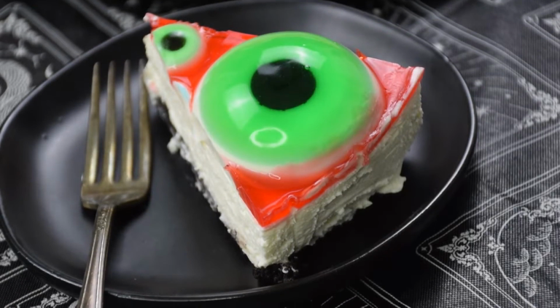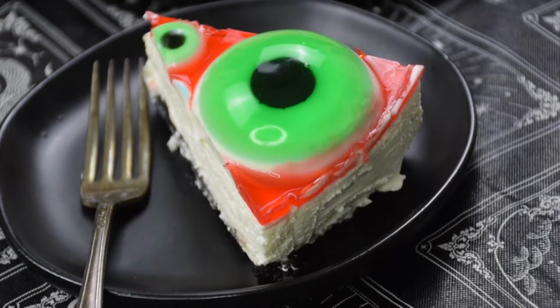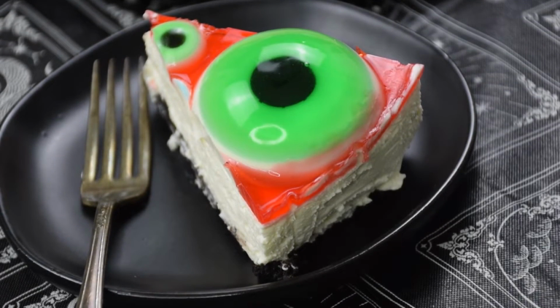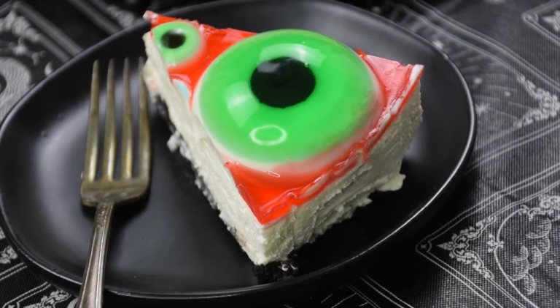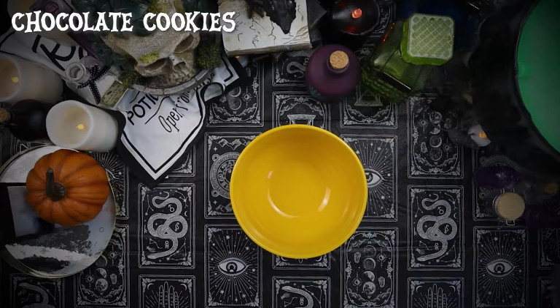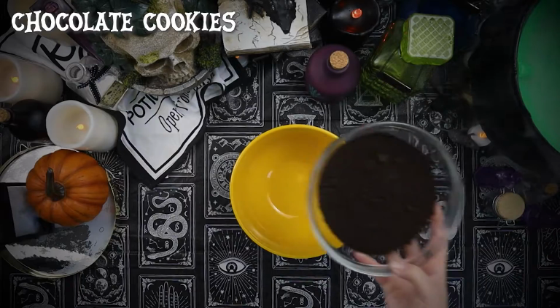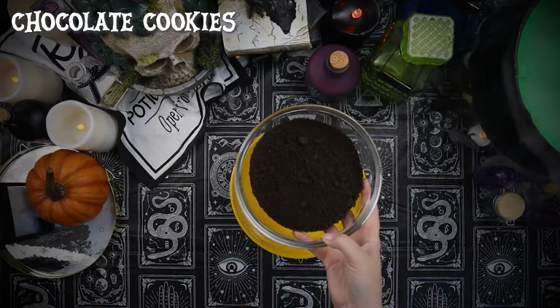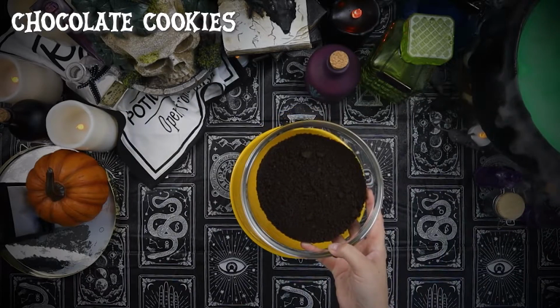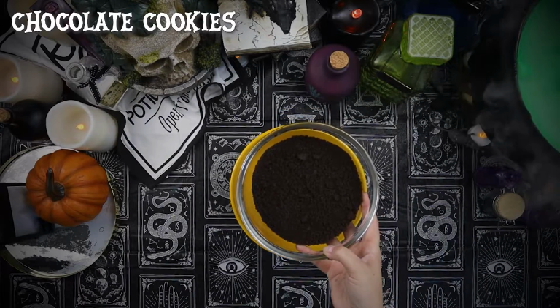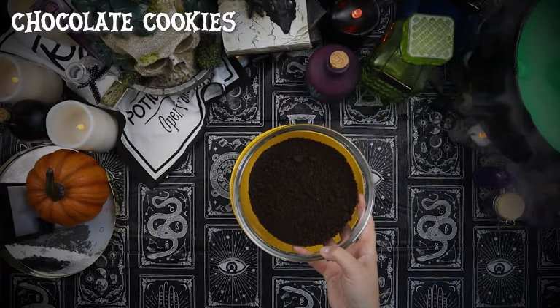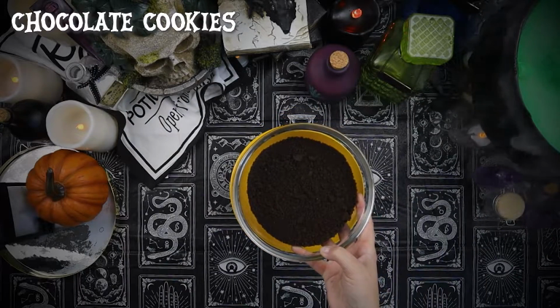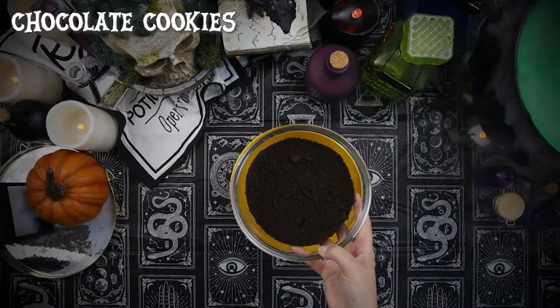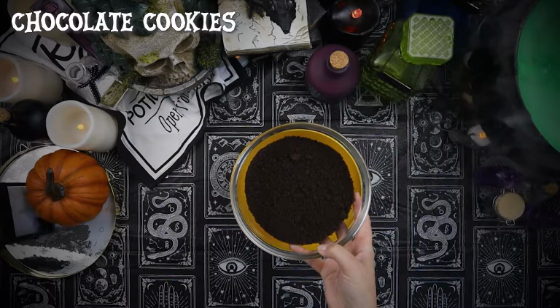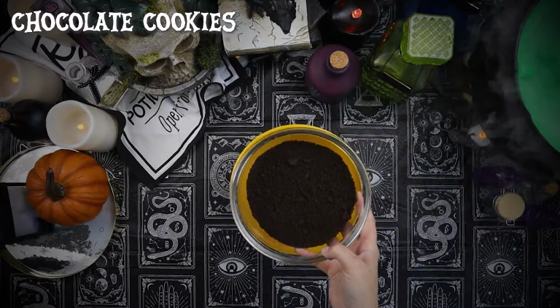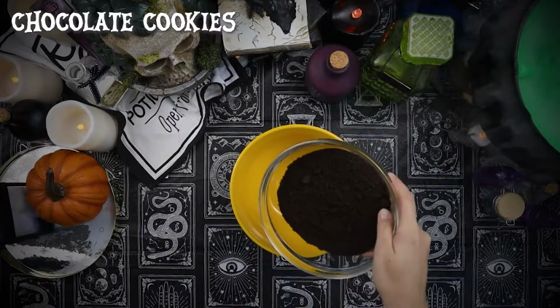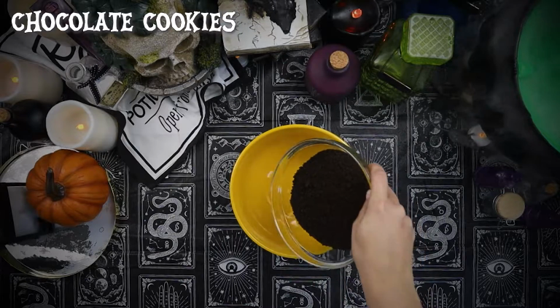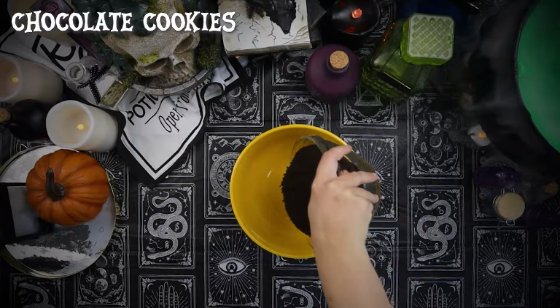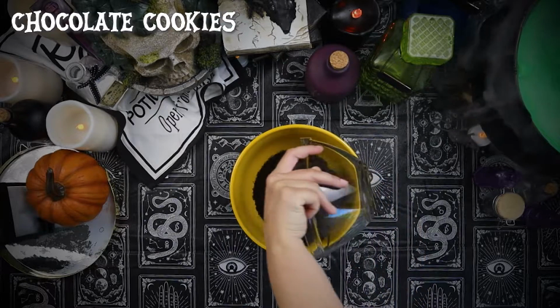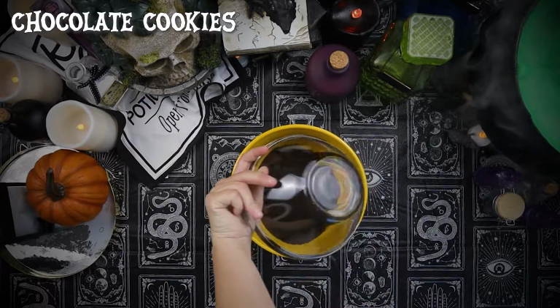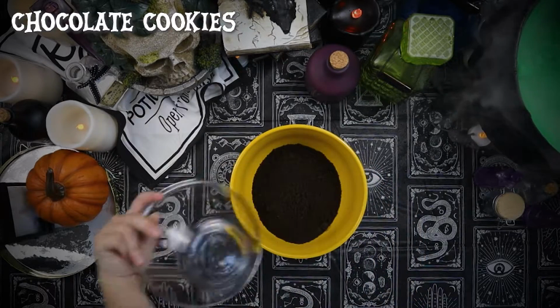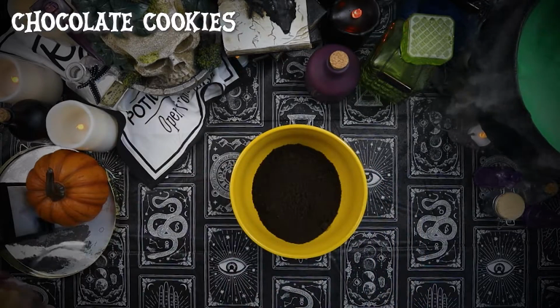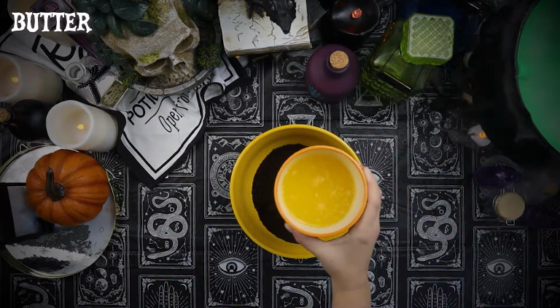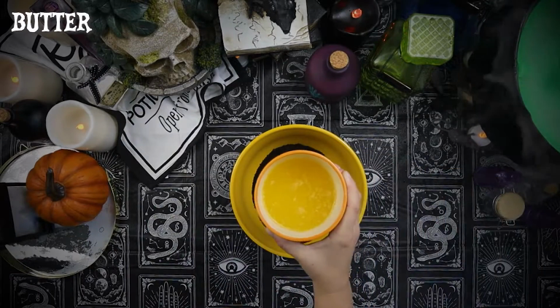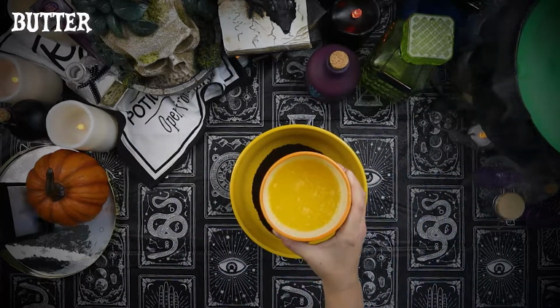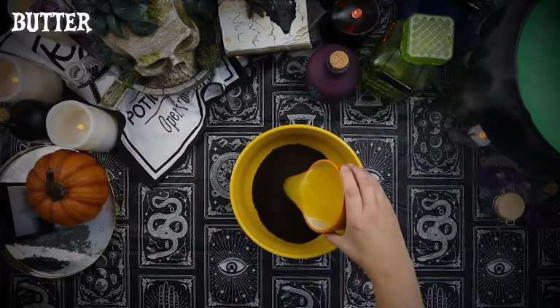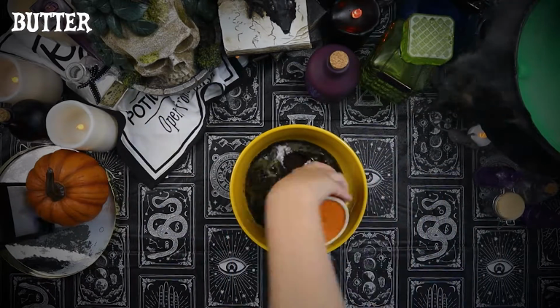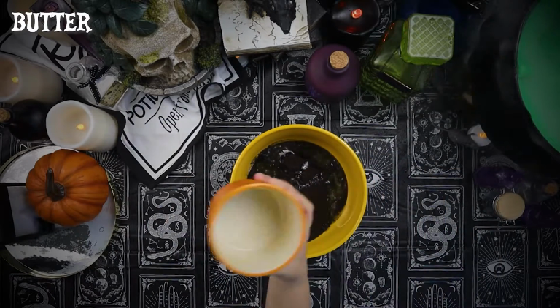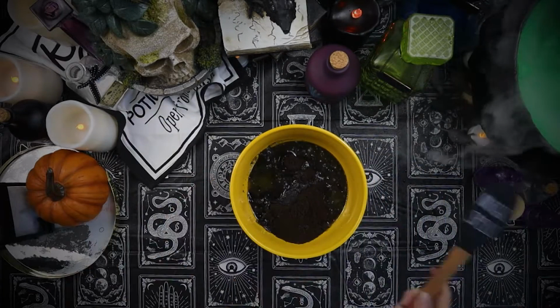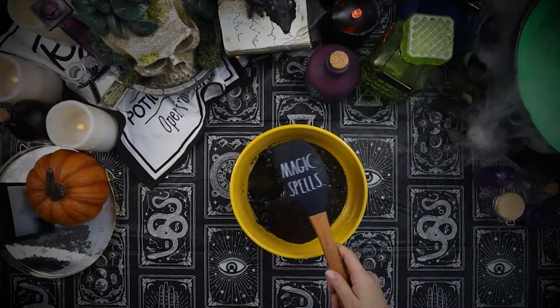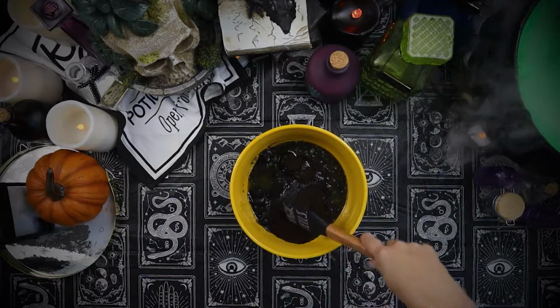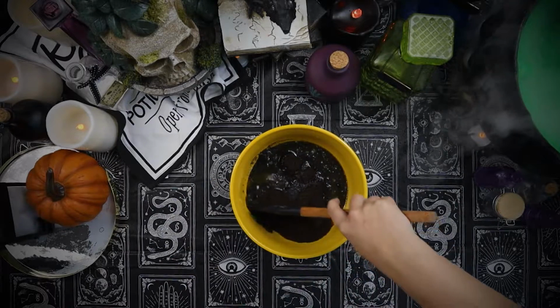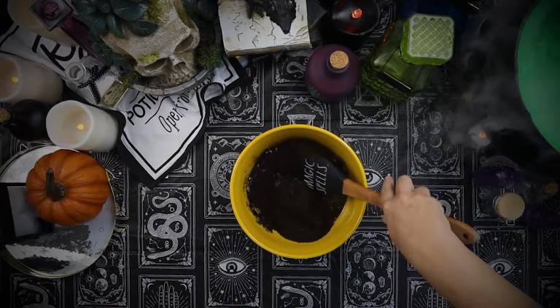We'll start with the cookie crust. I combined finely crushed Nabisco Famous Chocolate Cookies with melted butter. Give it a quick mix until everything is well combined.